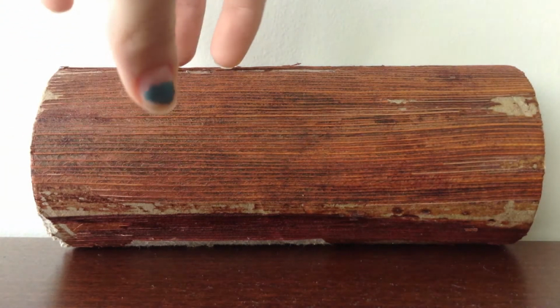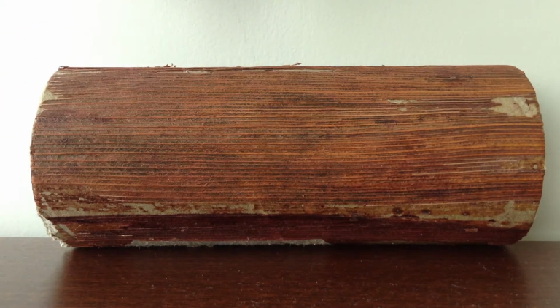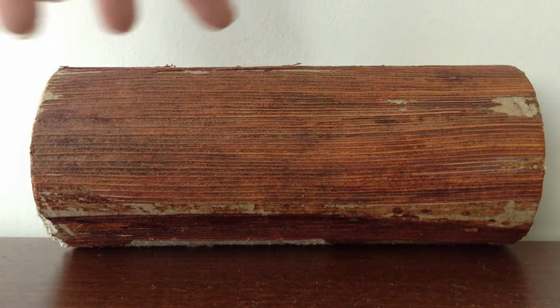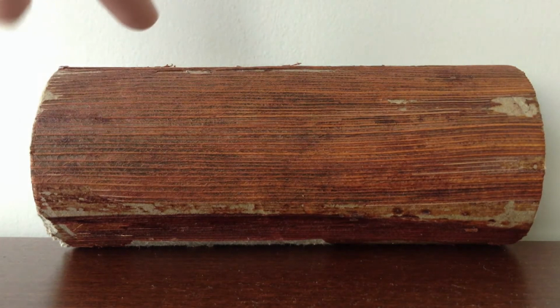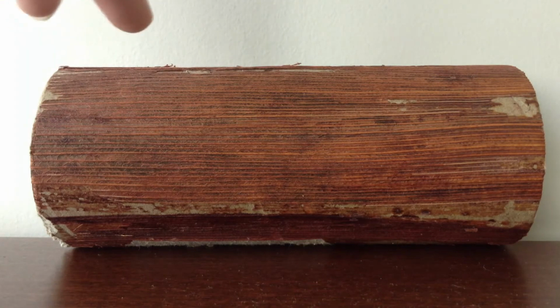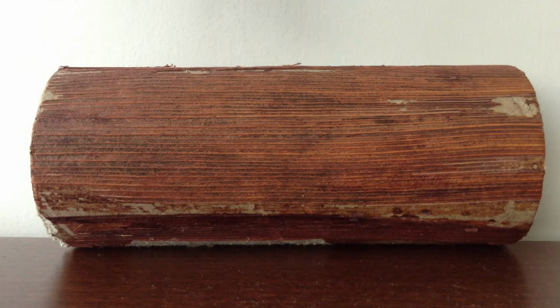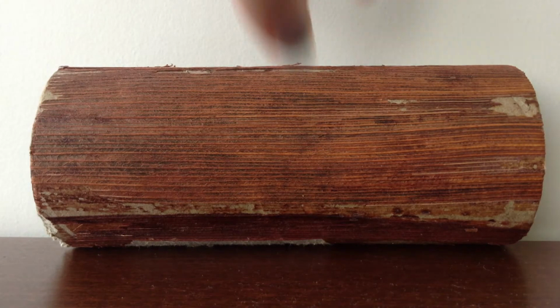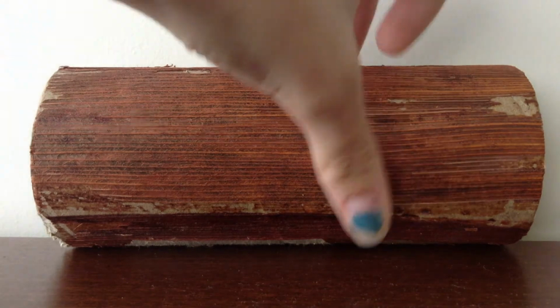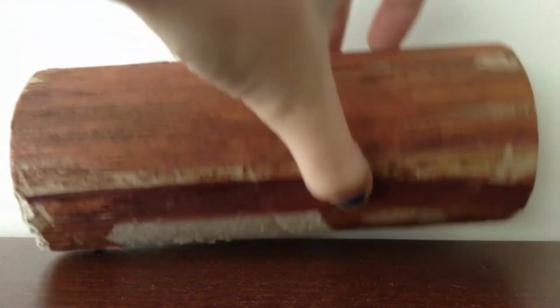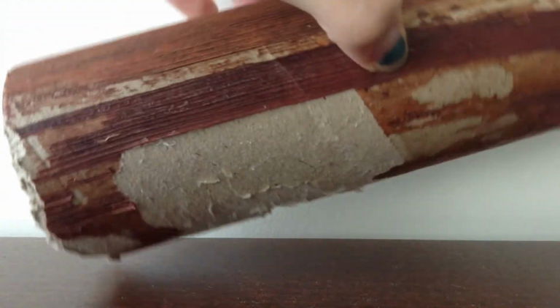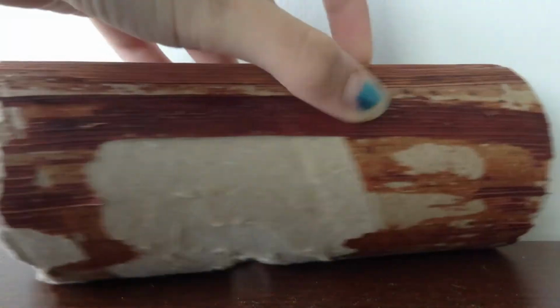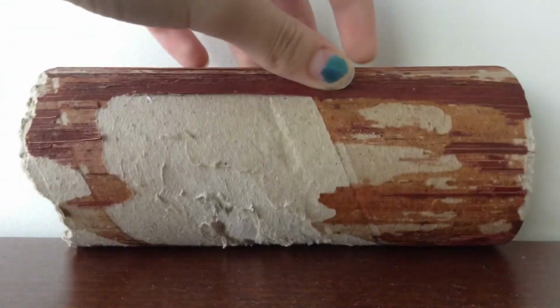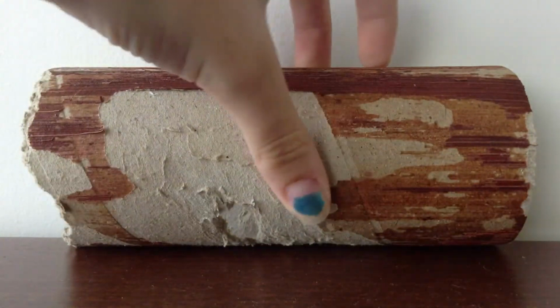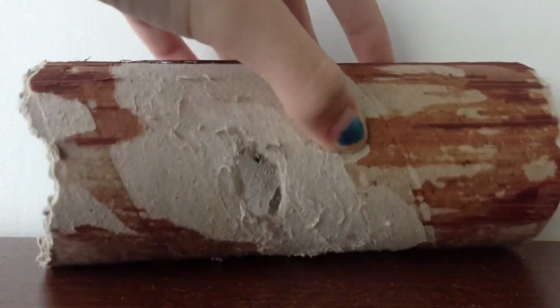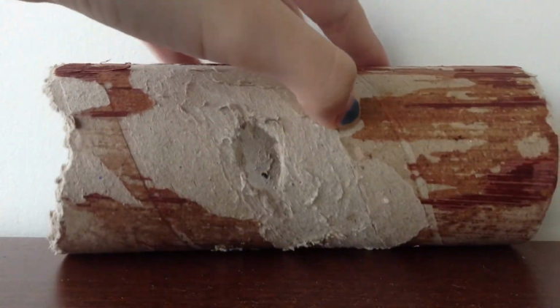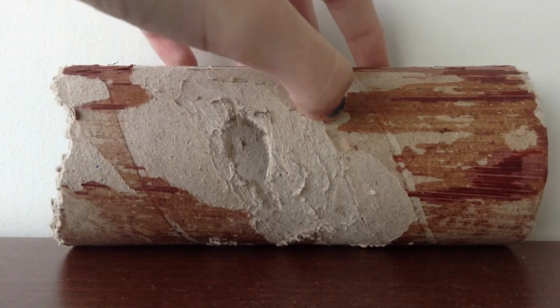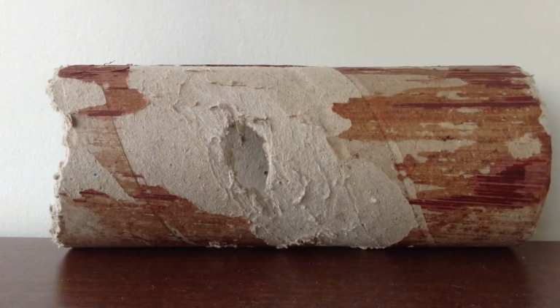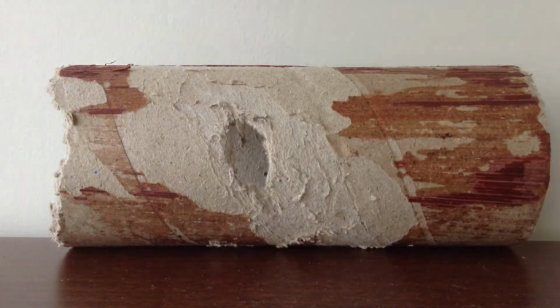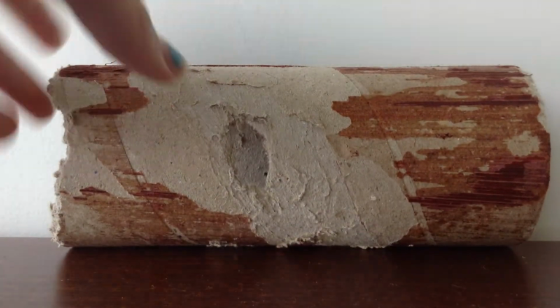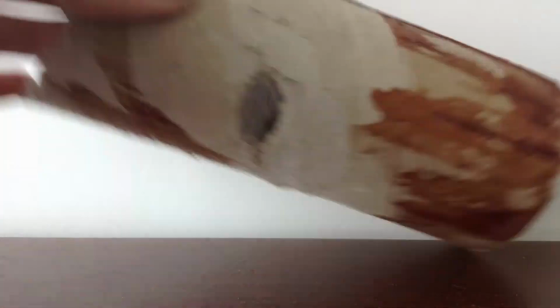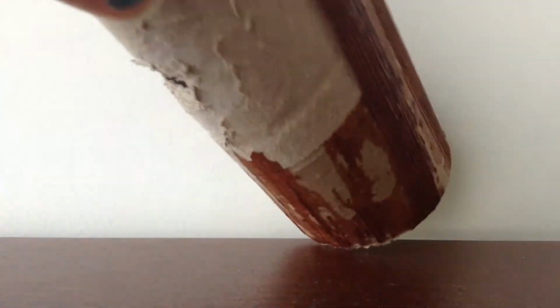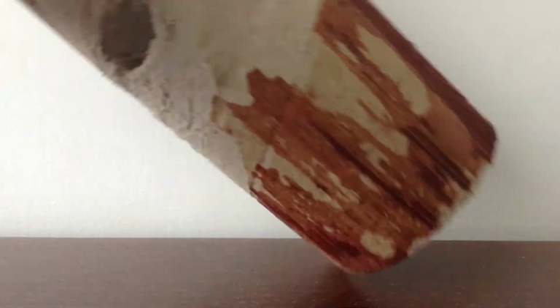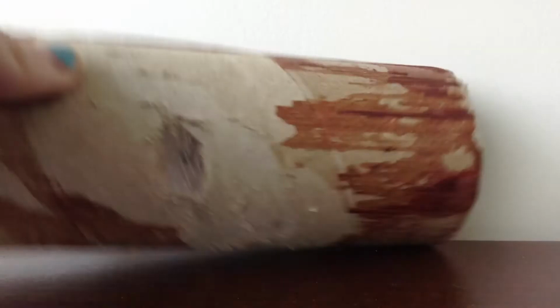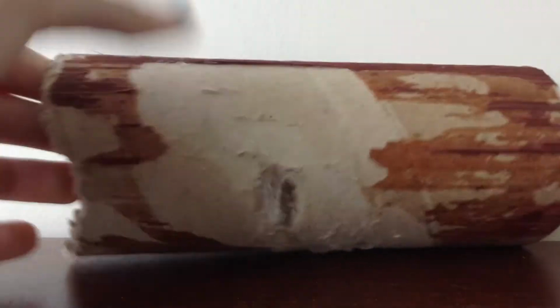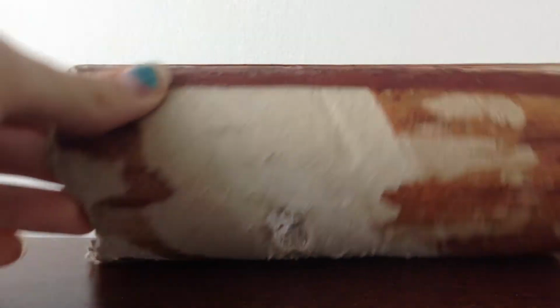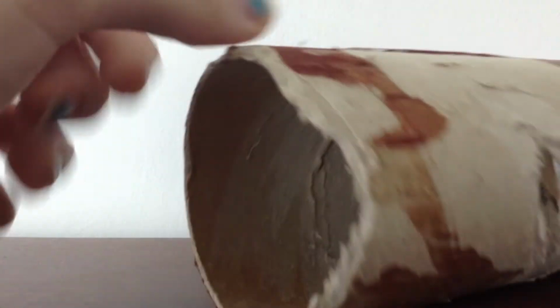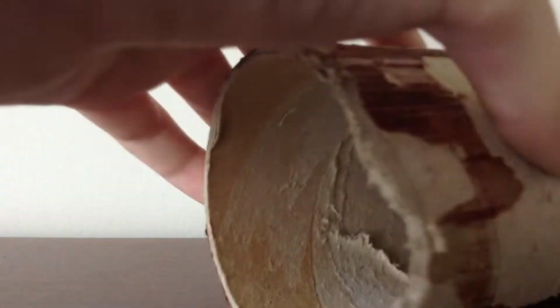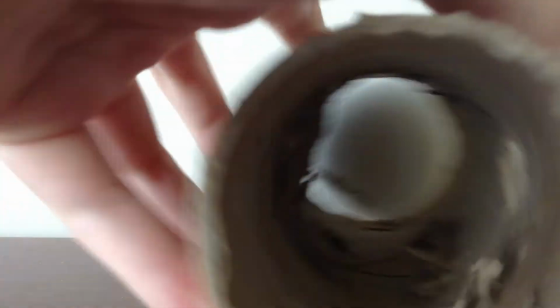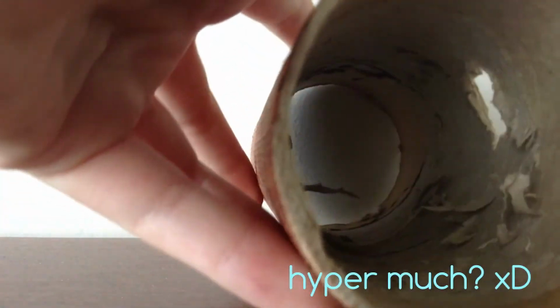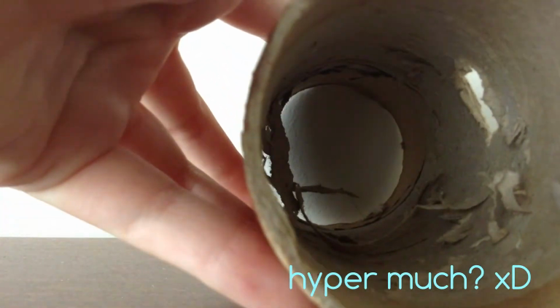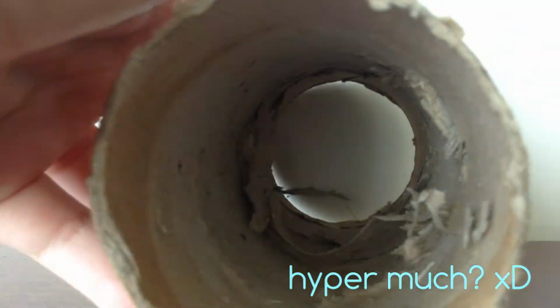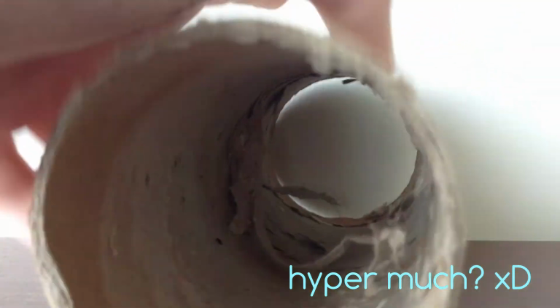But actually, on camera I'm showing you the good side, but look at this. Oh my gosh, there's a hole right through it, and it's pretty thick. It's destroyed. Look at the inside. It's destroyed.